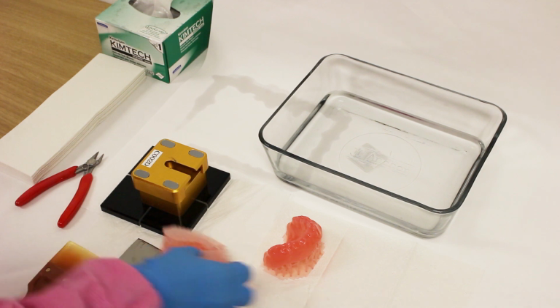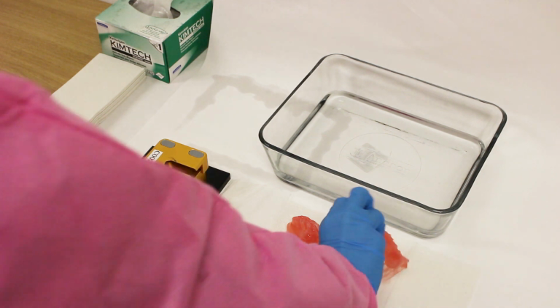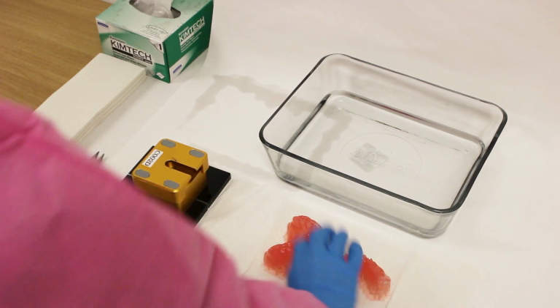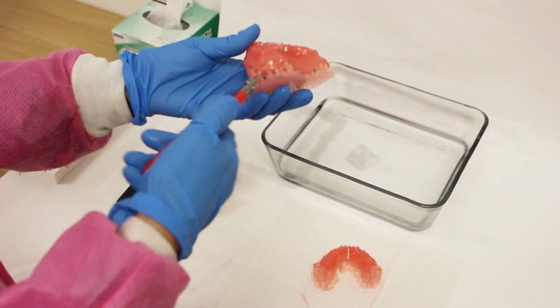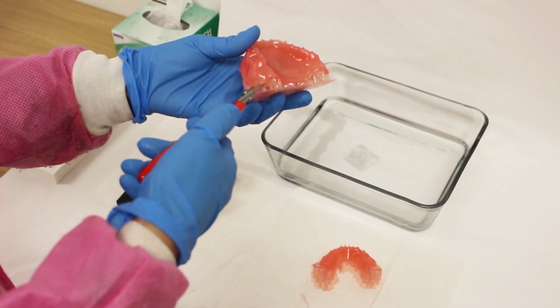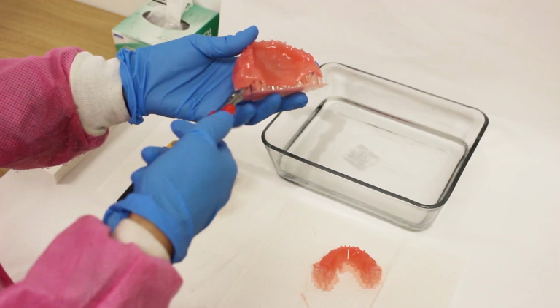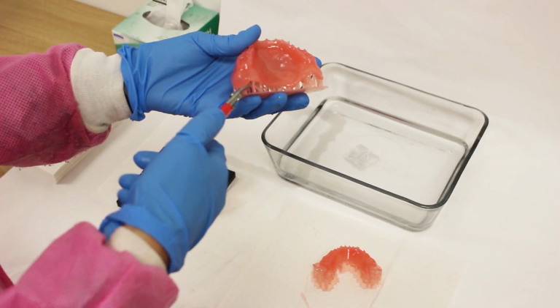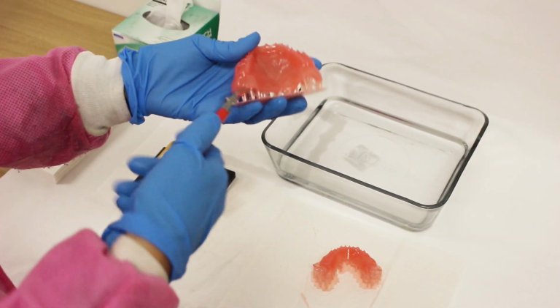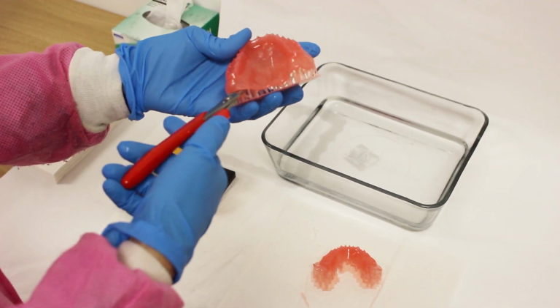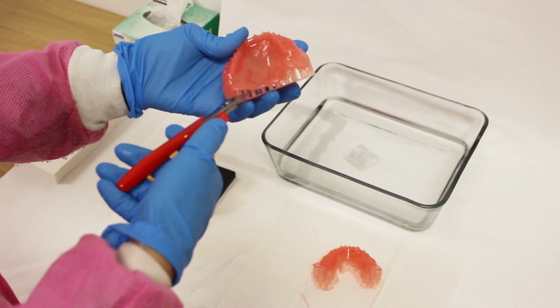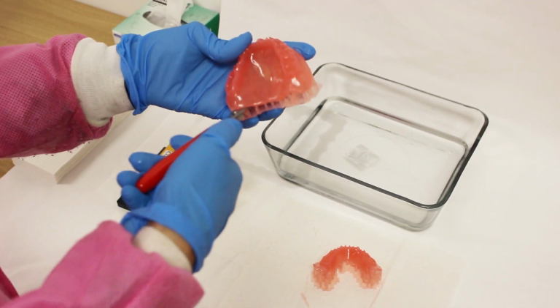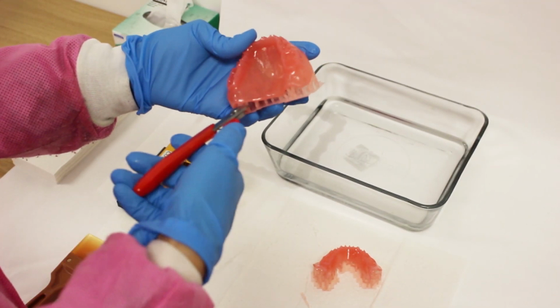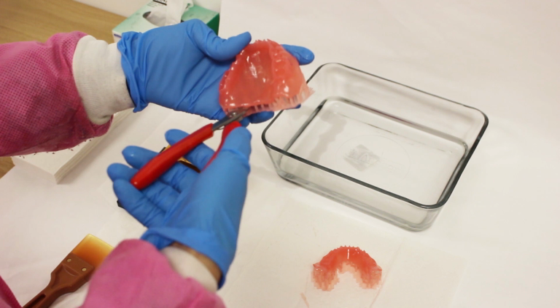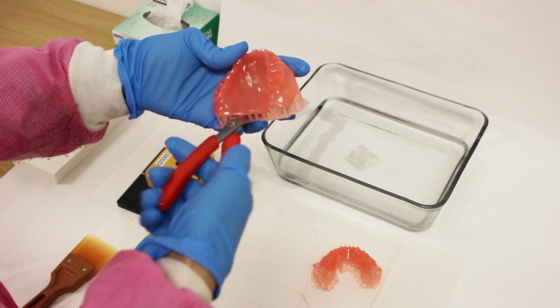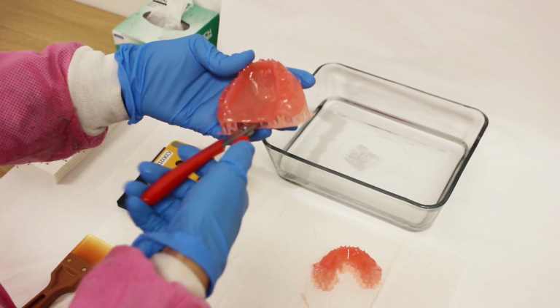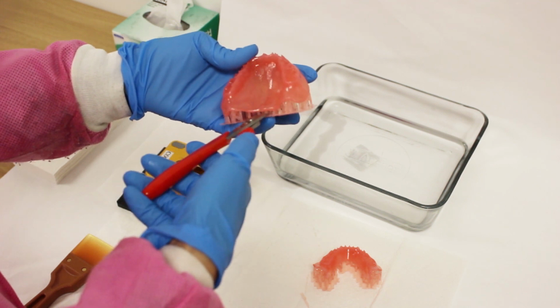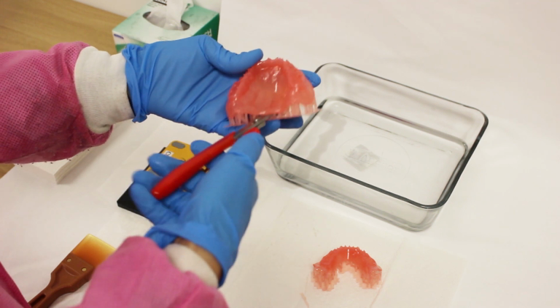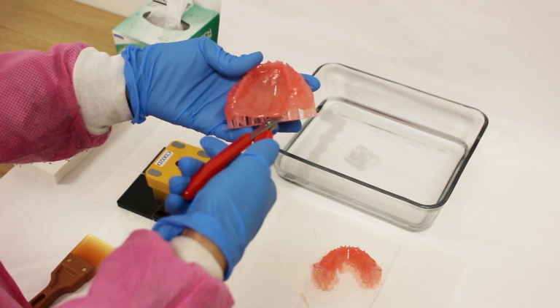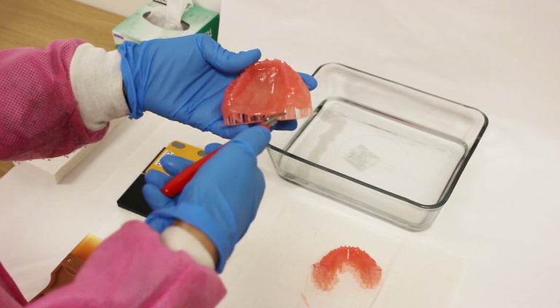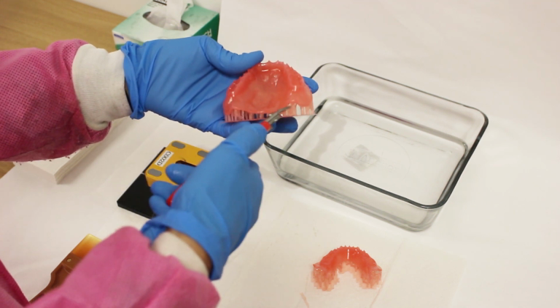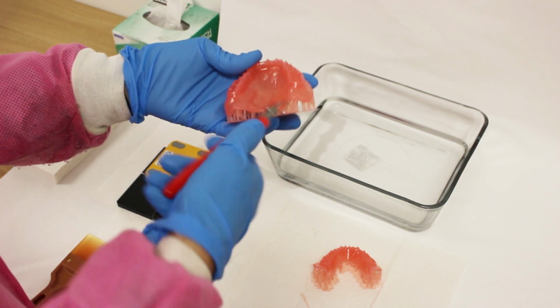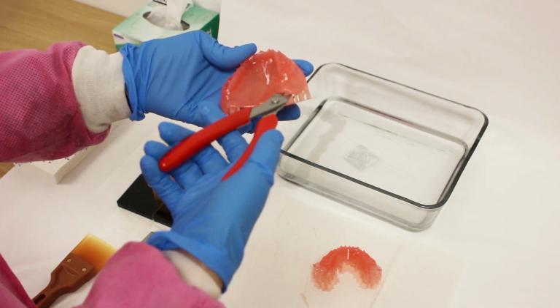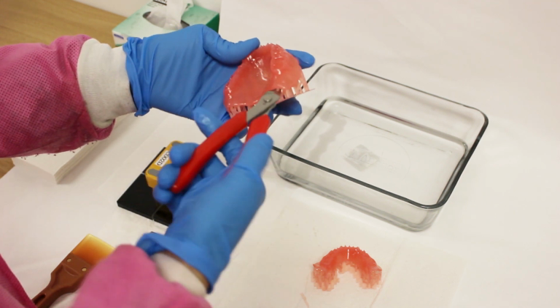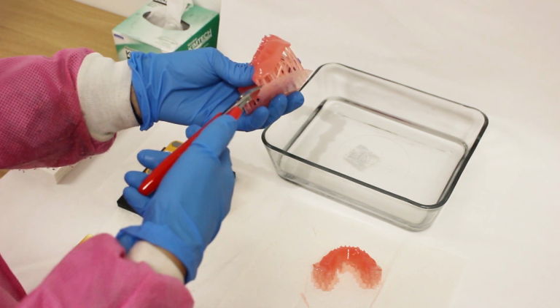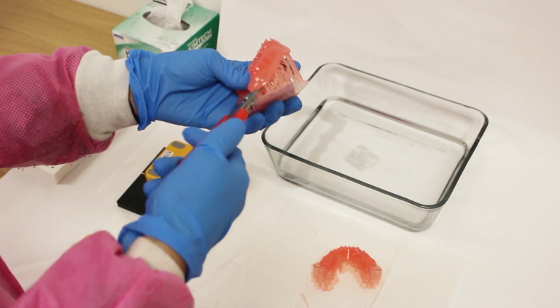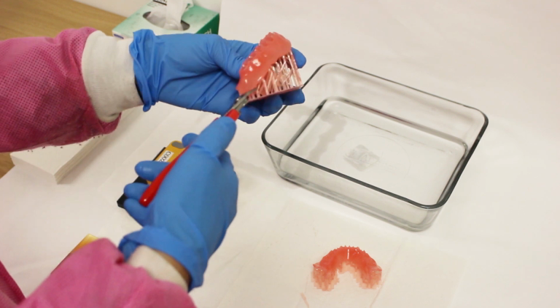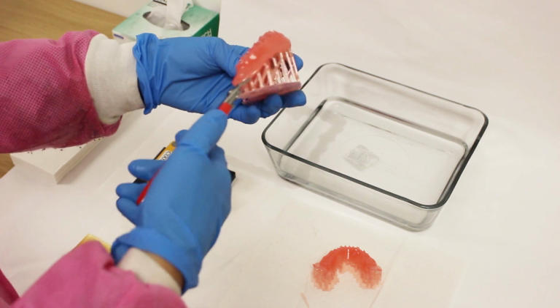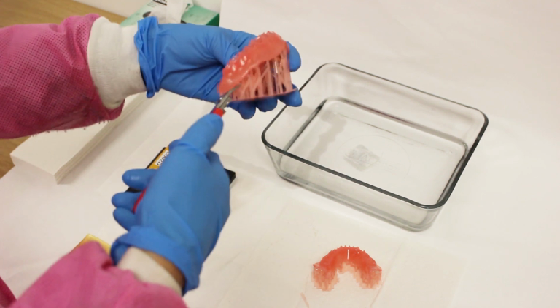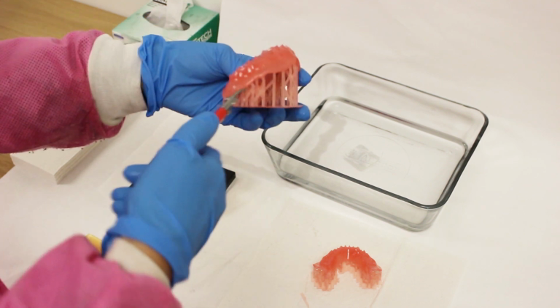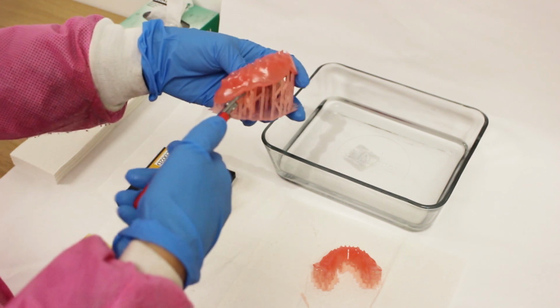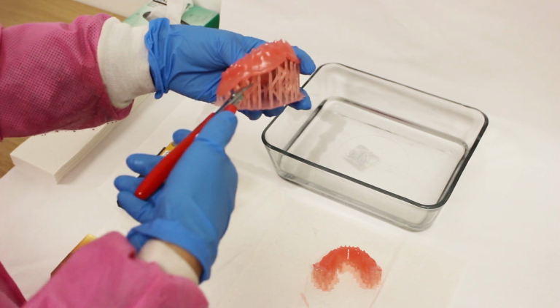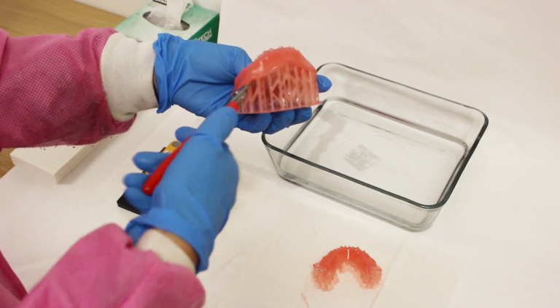Once separated, cut the supports off the denture base by using clippers. The easiest way to do this is to work your way around the external supports and then carefully breaking the base off to expose the internal supports.